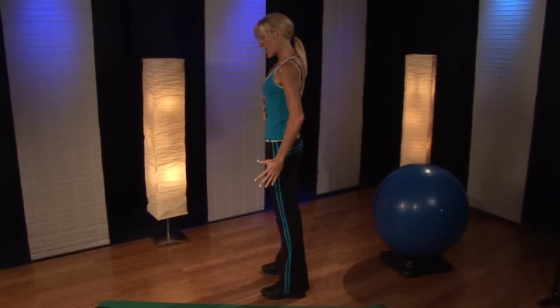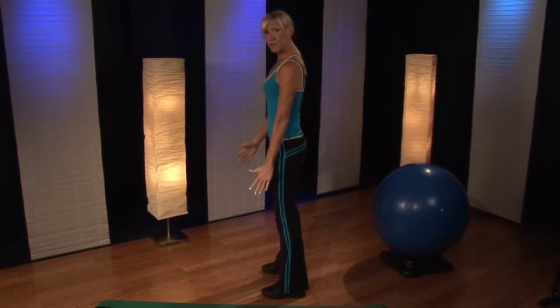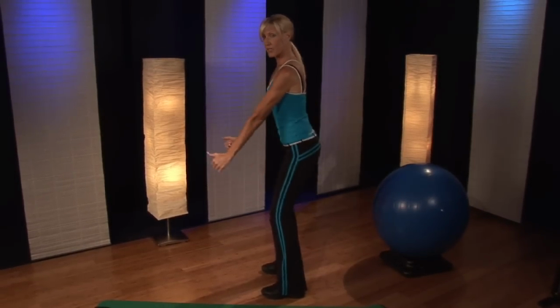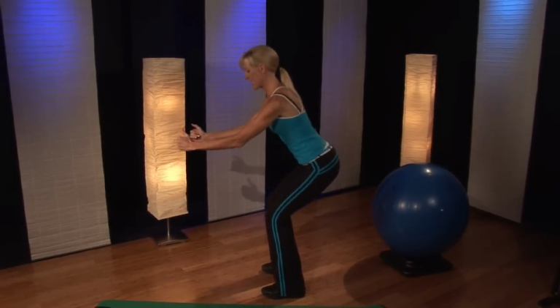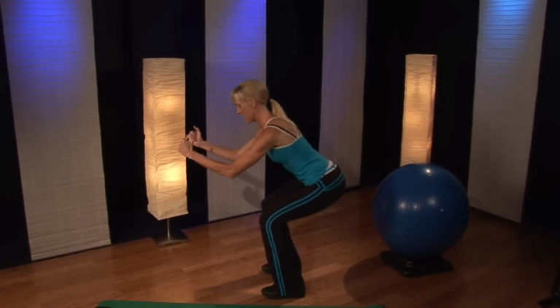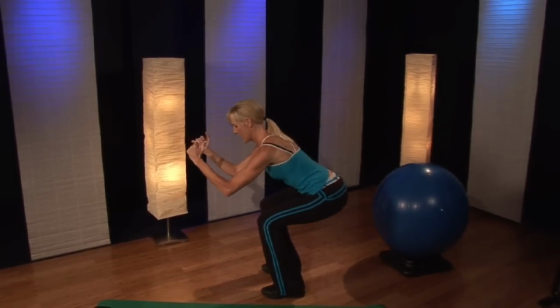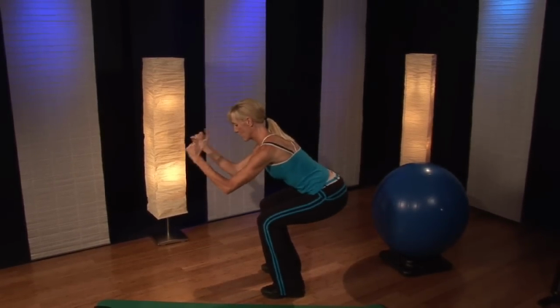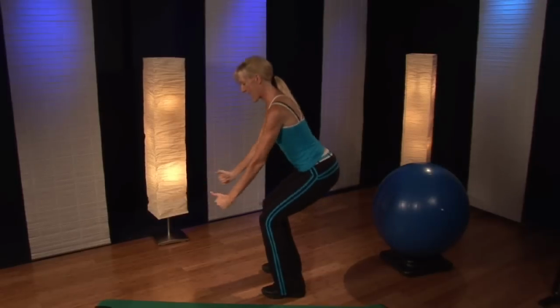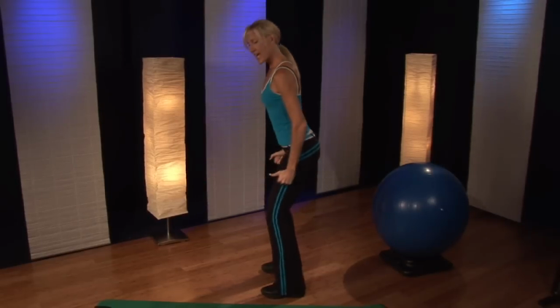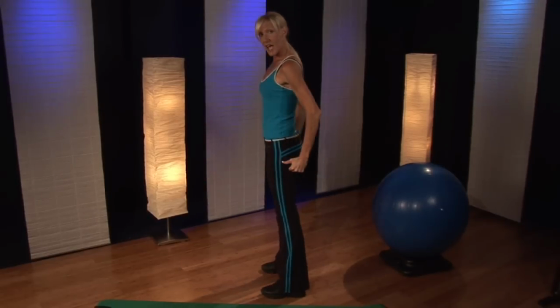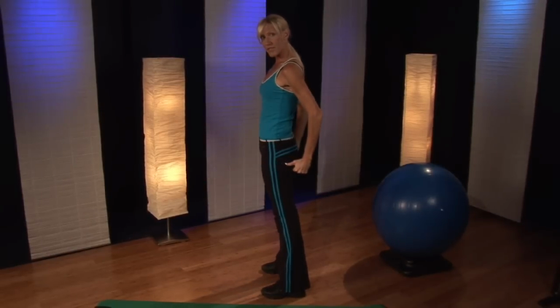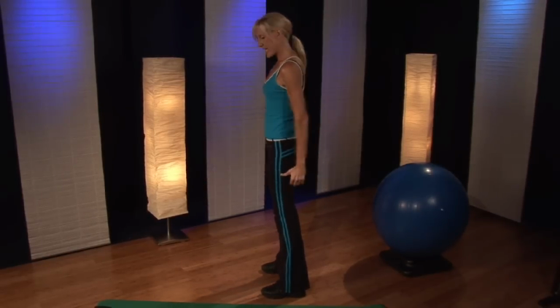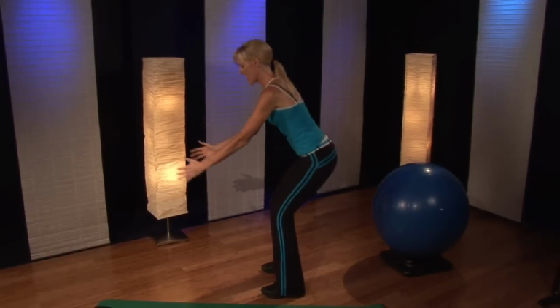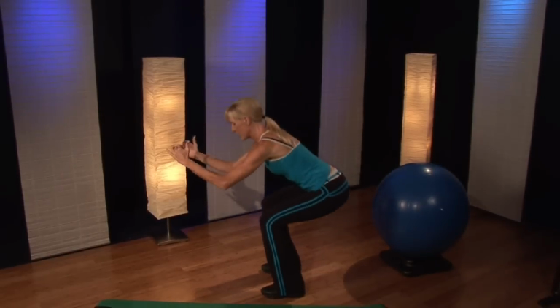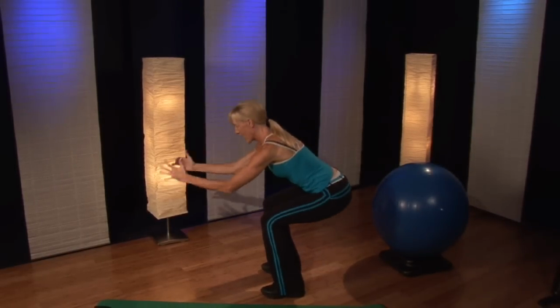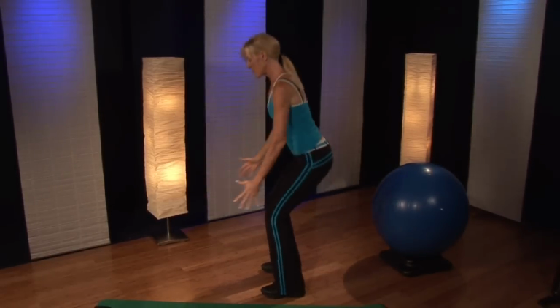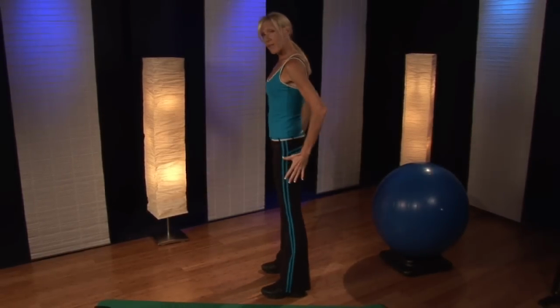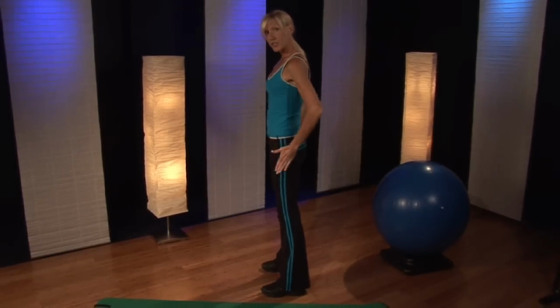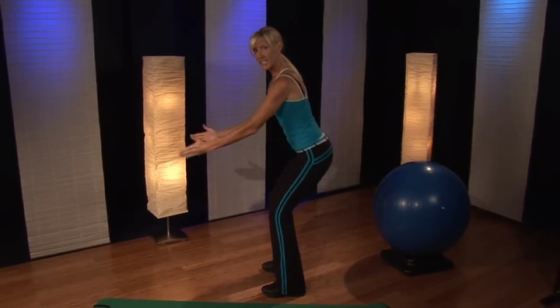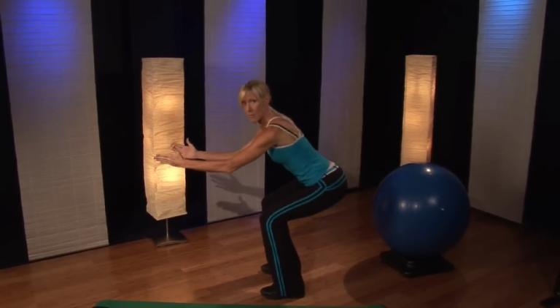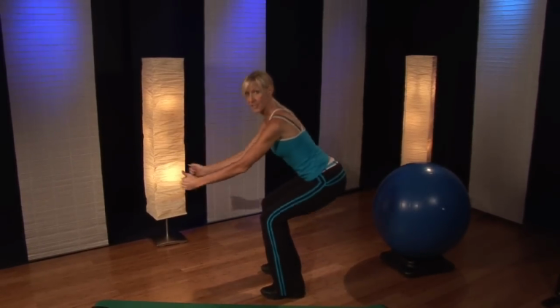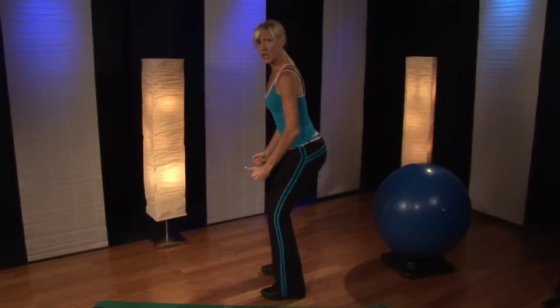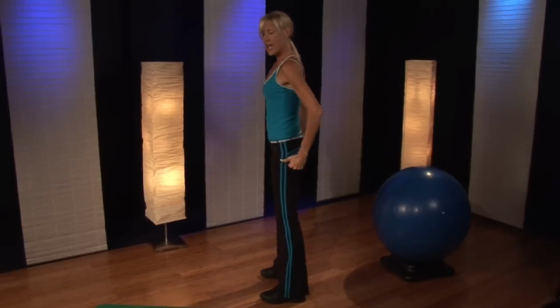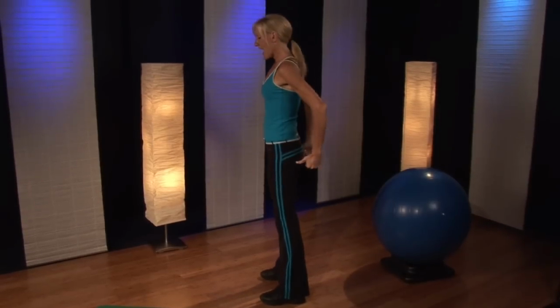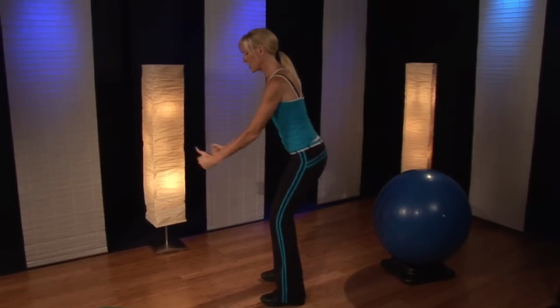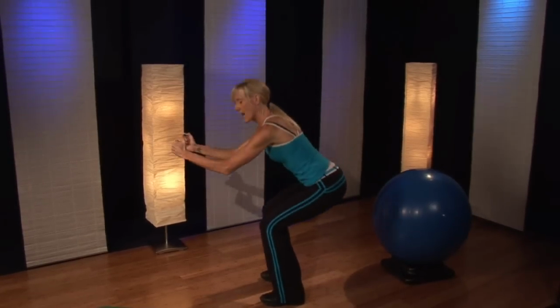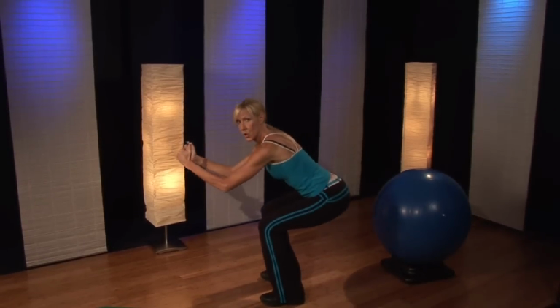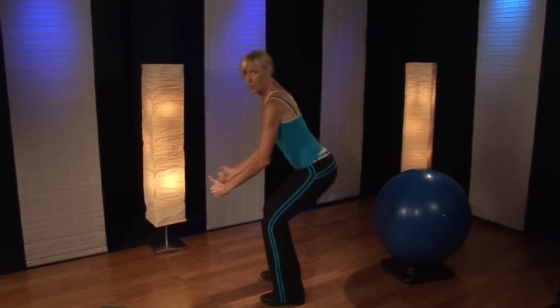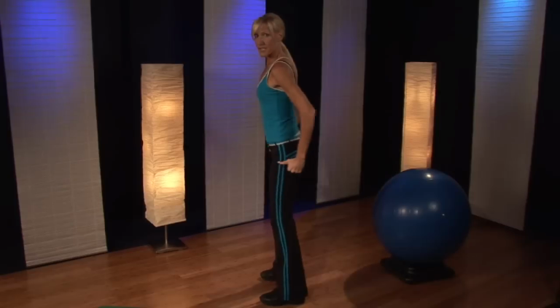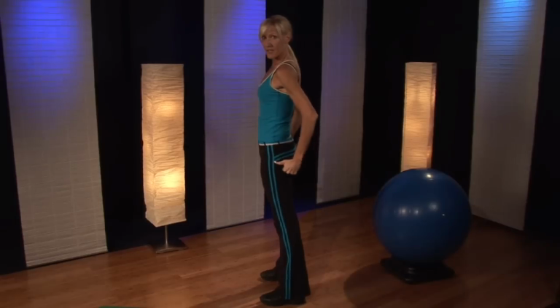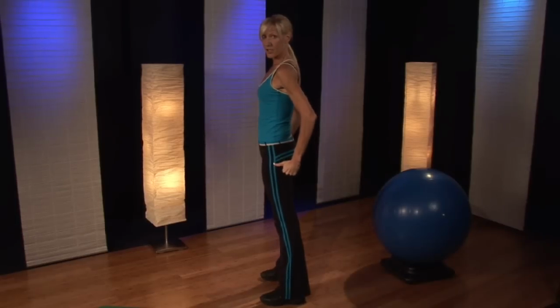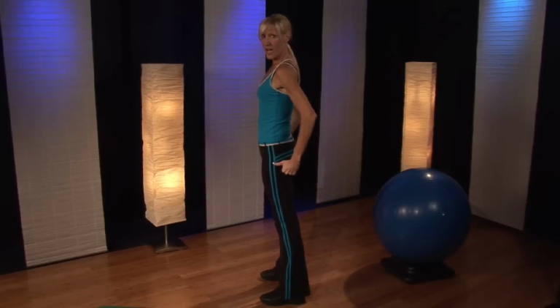Keep your abdominals in, squat back, and up and squeeze. So it's nice and smooth. You want to make sure that your knees don't go past your toes, and you can do about 20 reps for your squats.